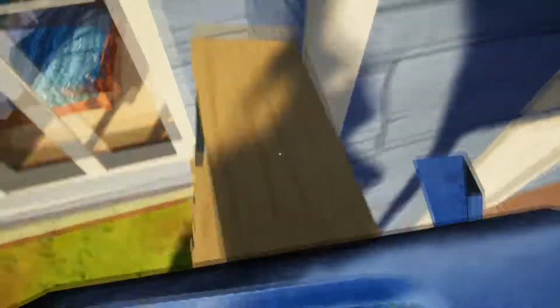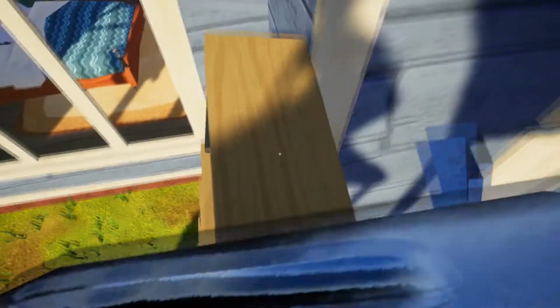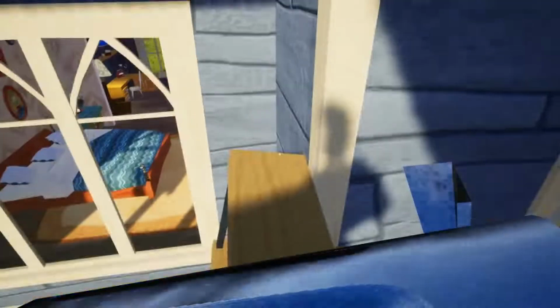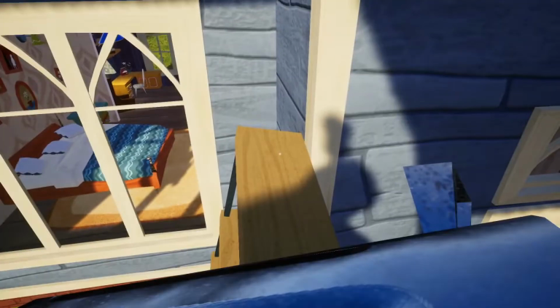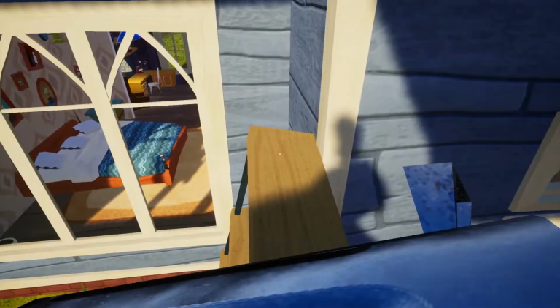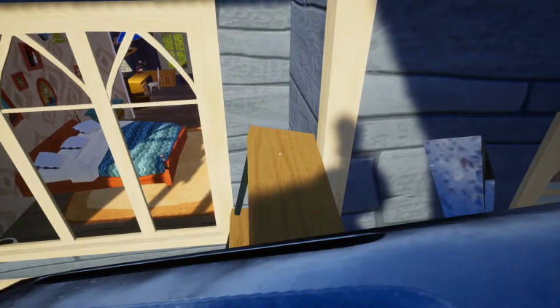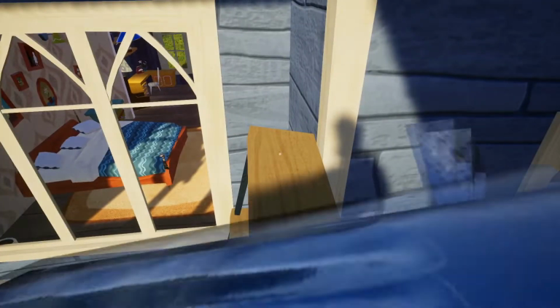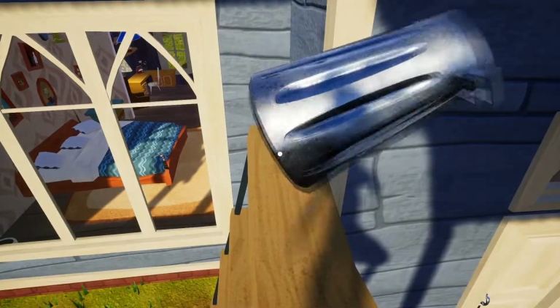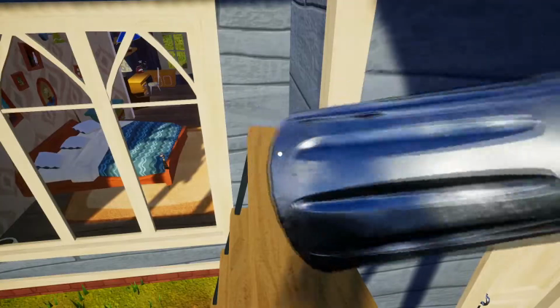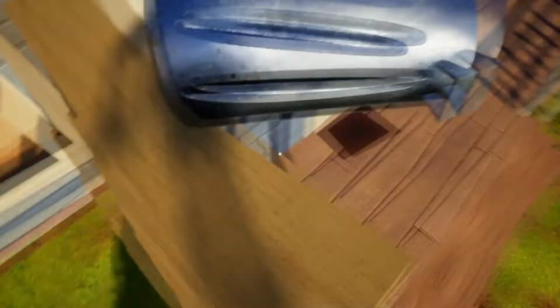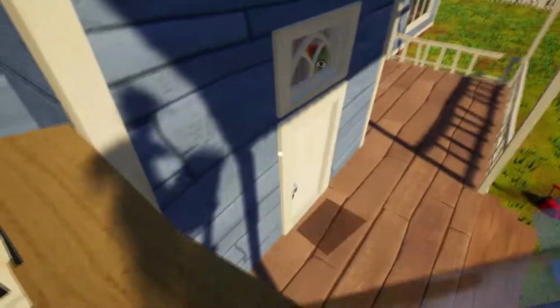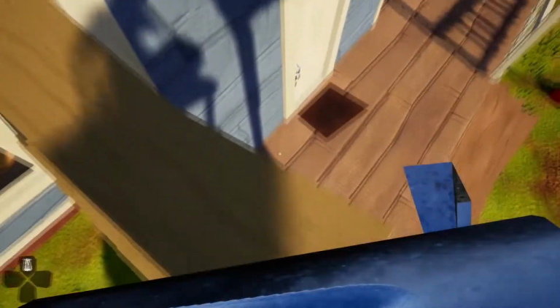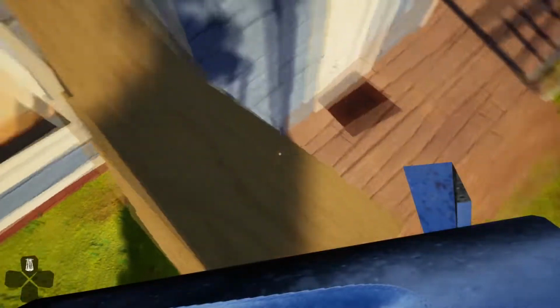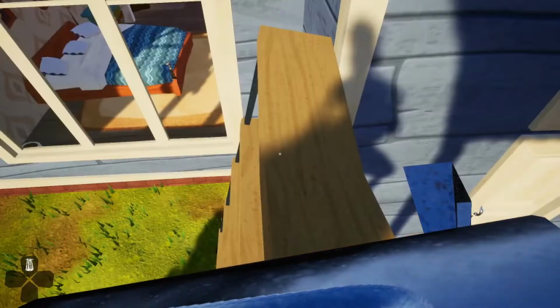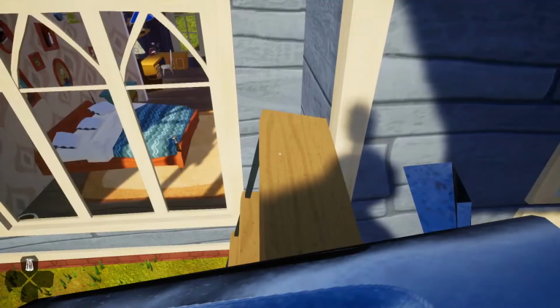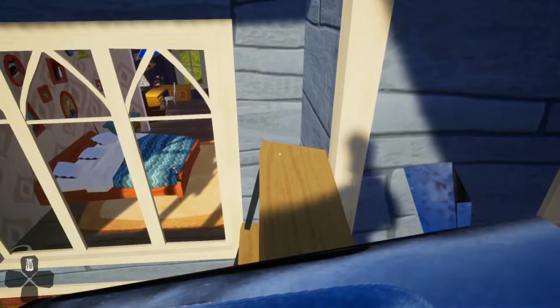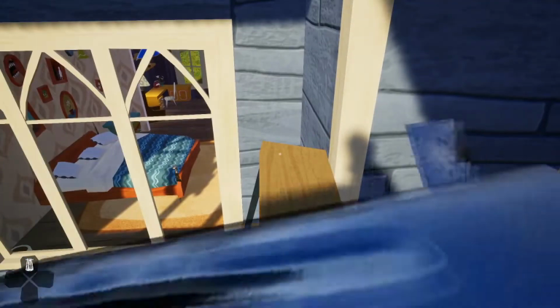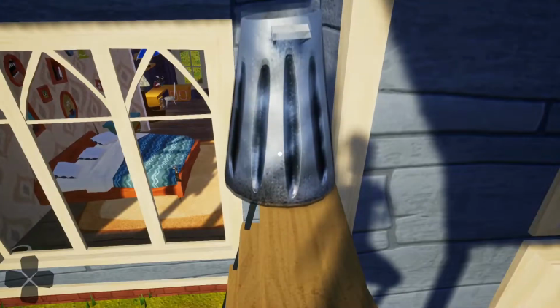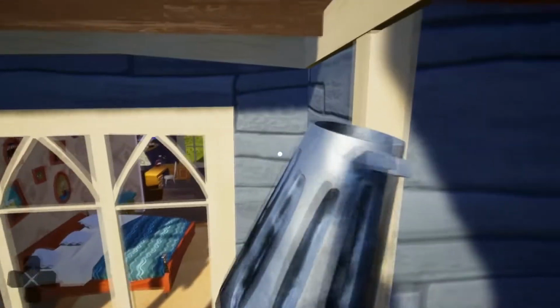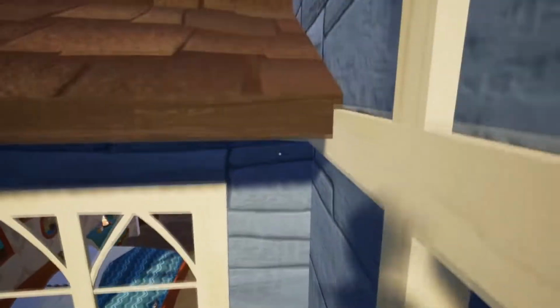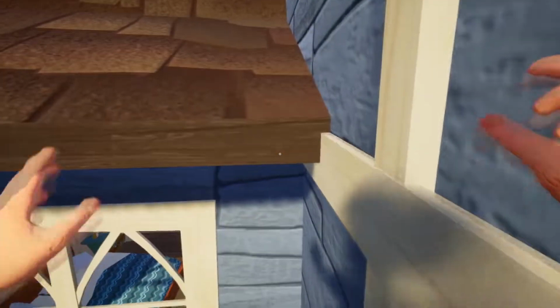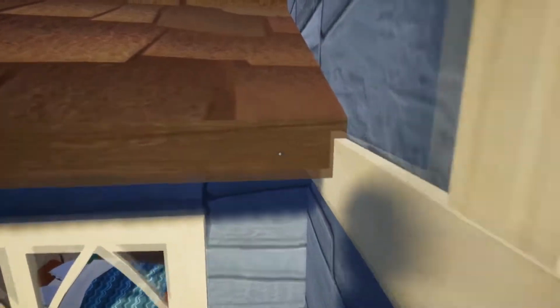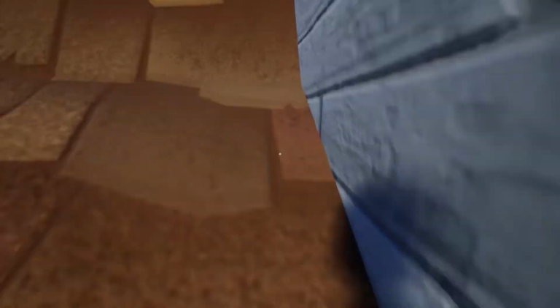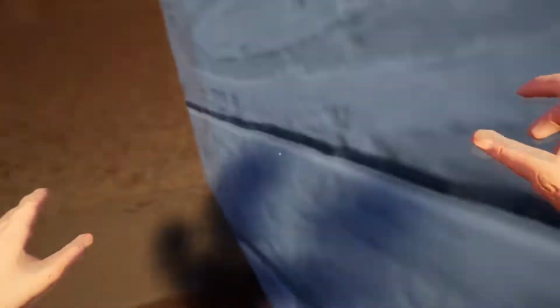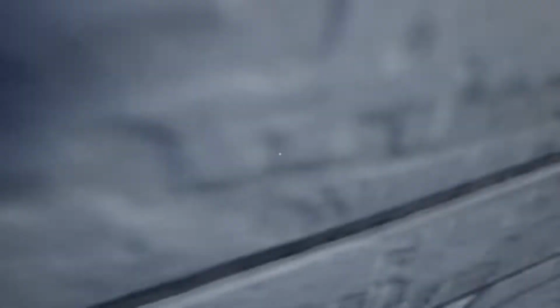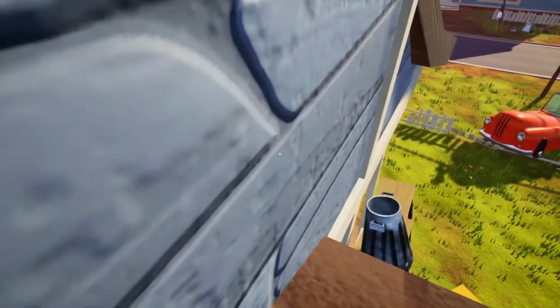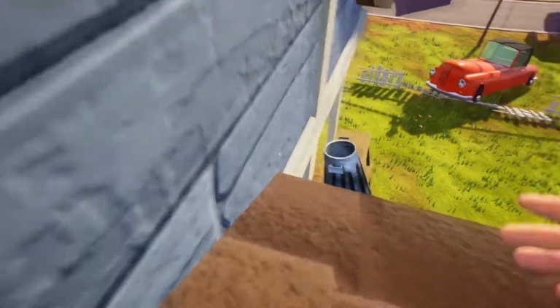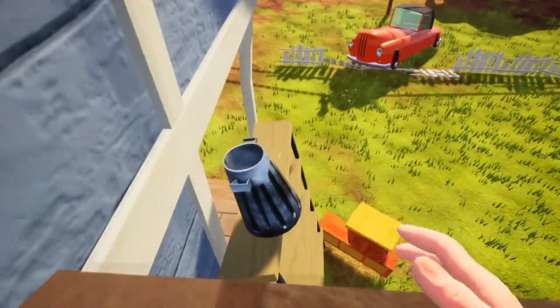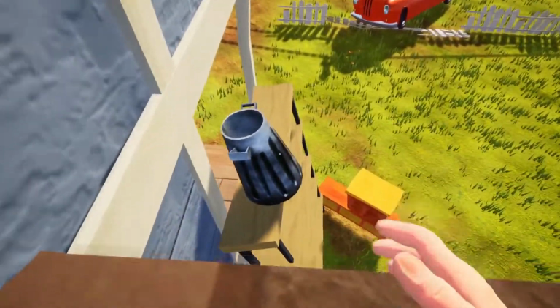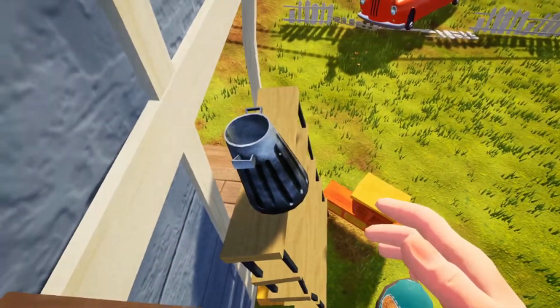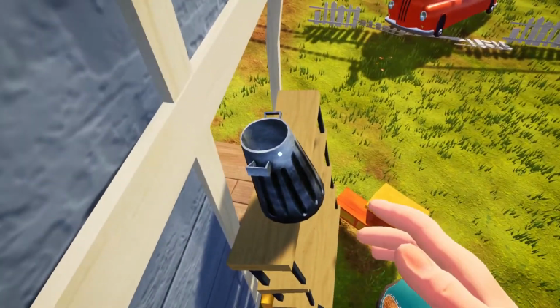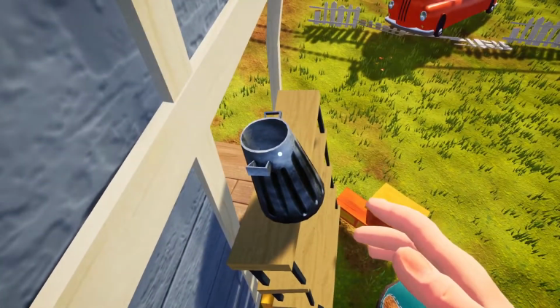Once at the top here you need to place the bin down, climb on top and jump onto the roof, then we're going to crouch and pick the bin back up.